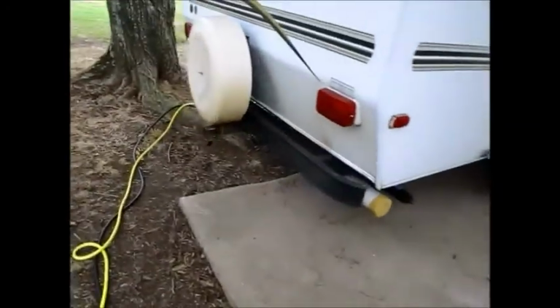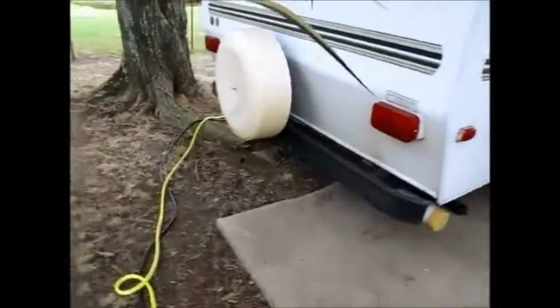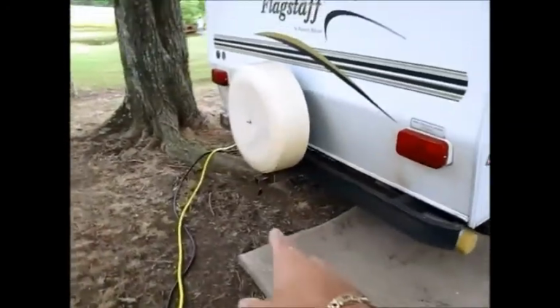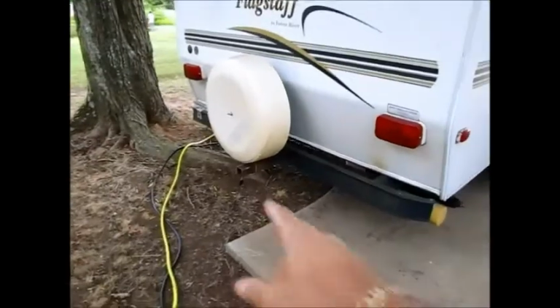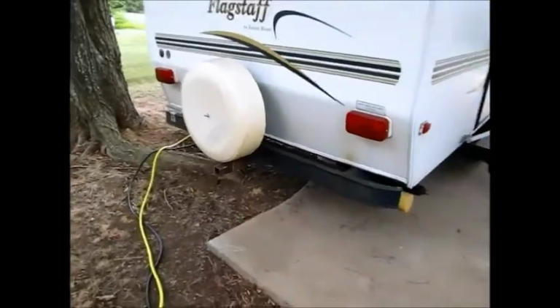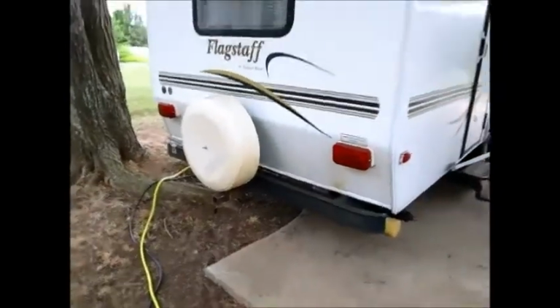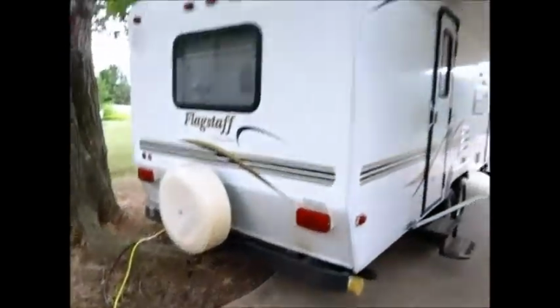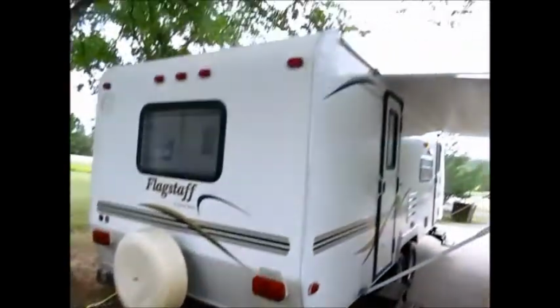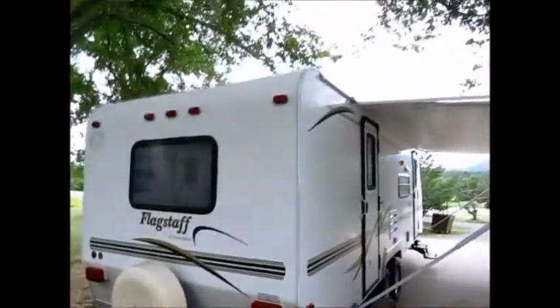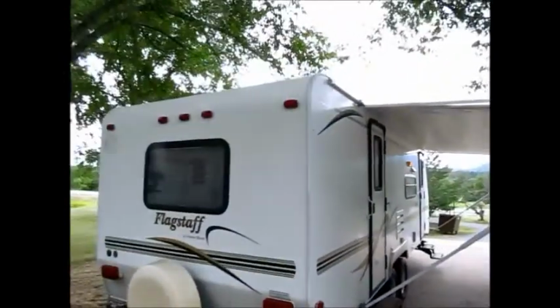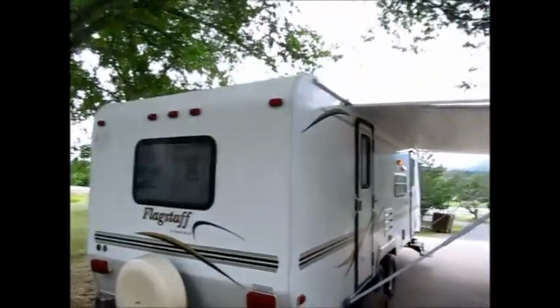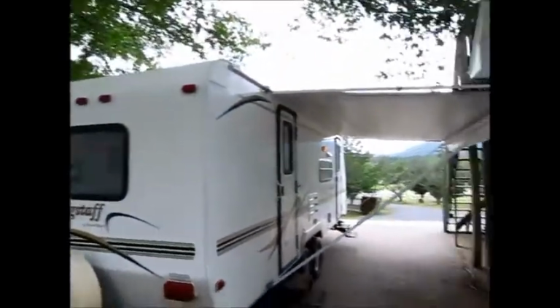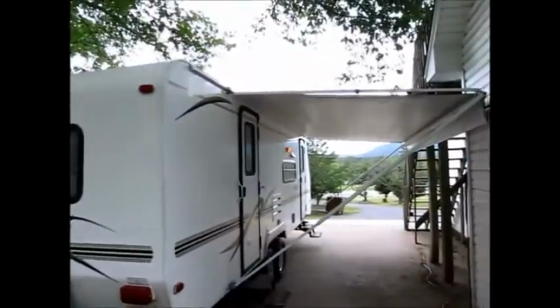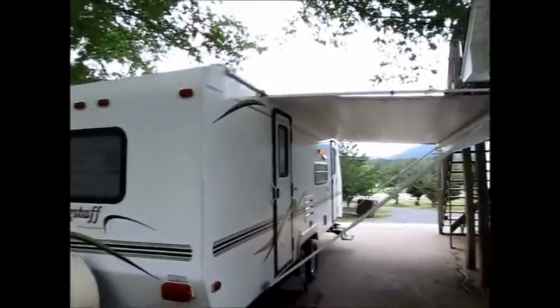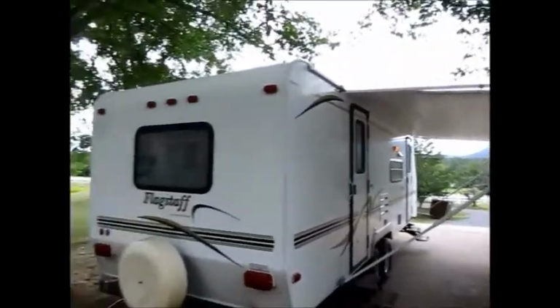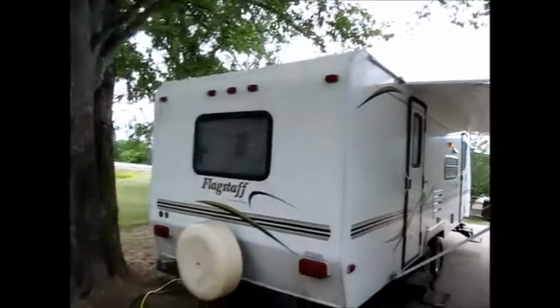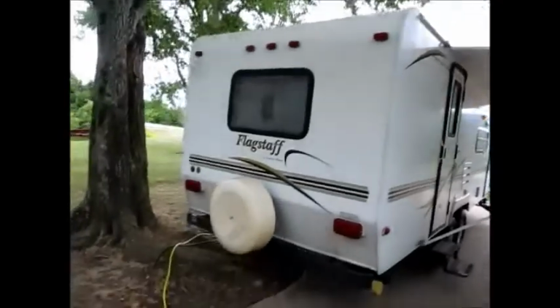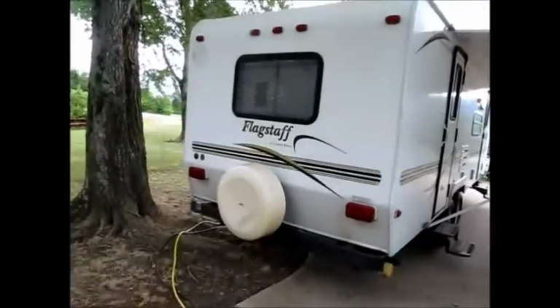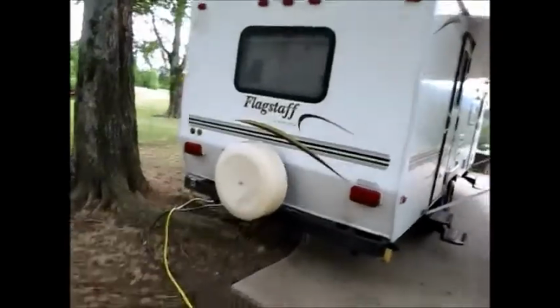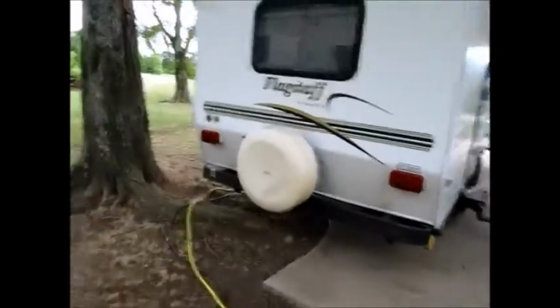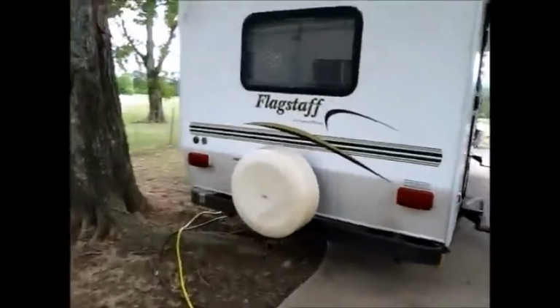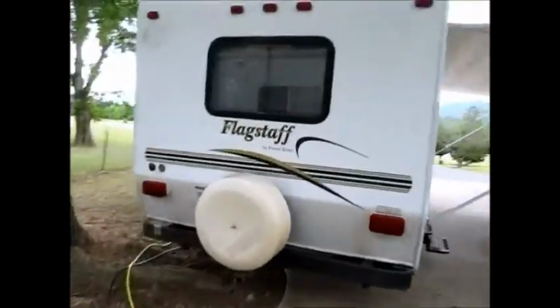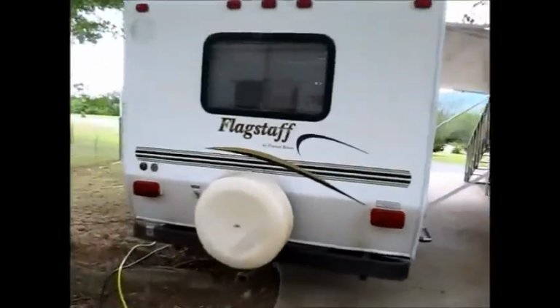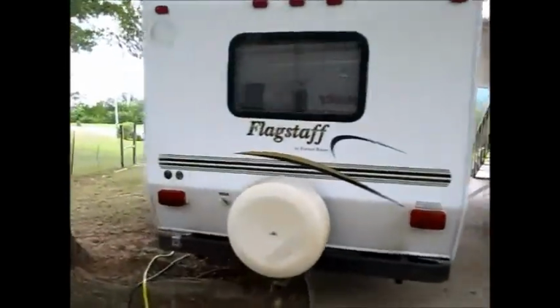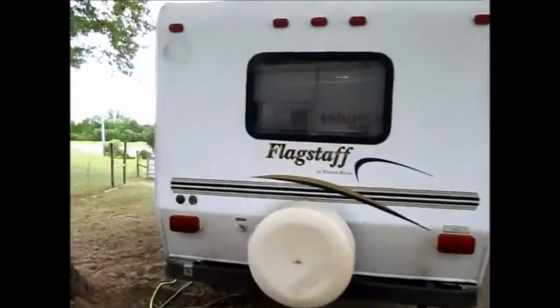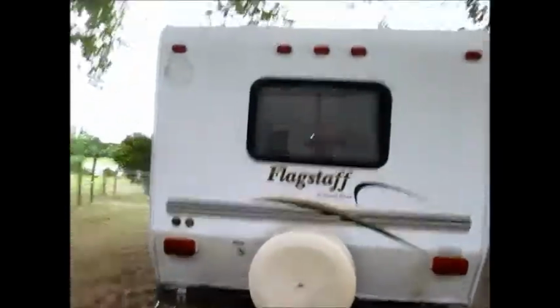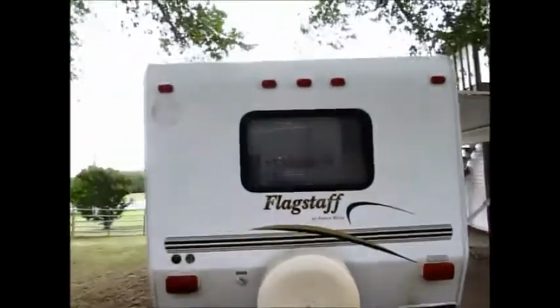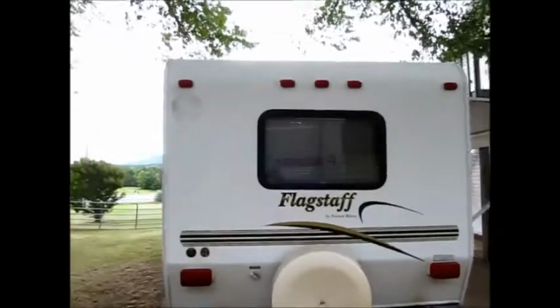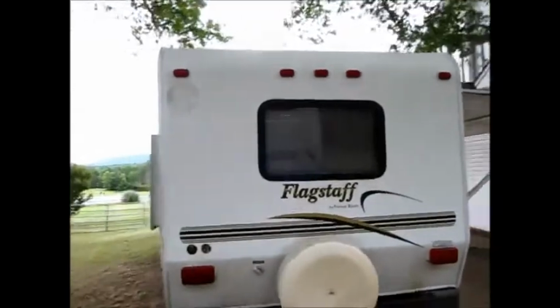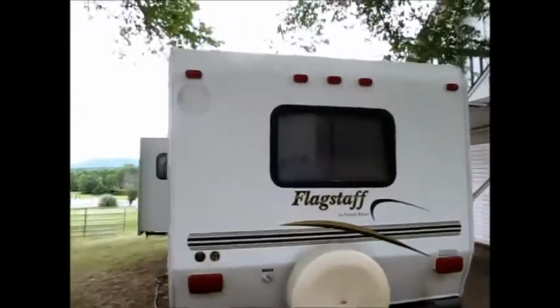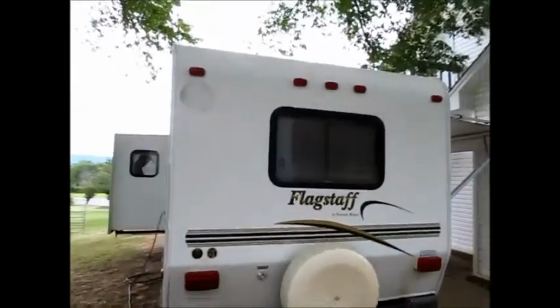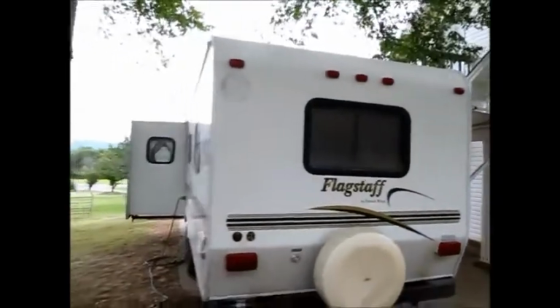It does have a class 3 receiver hitch on the back. Just to give you an idea, Forest River is a good company — they build a very nice RV.